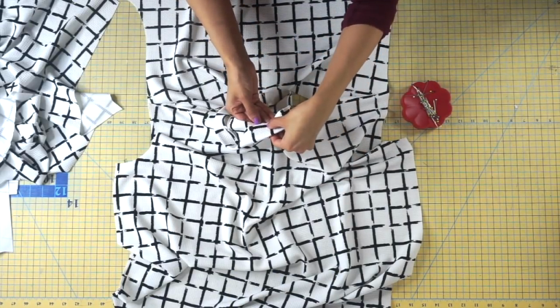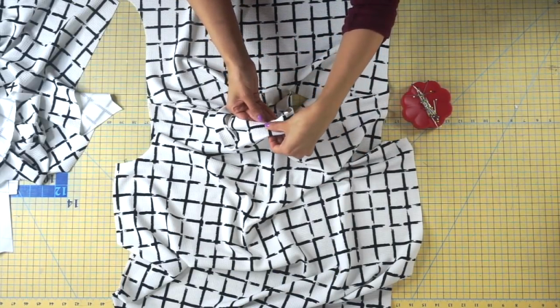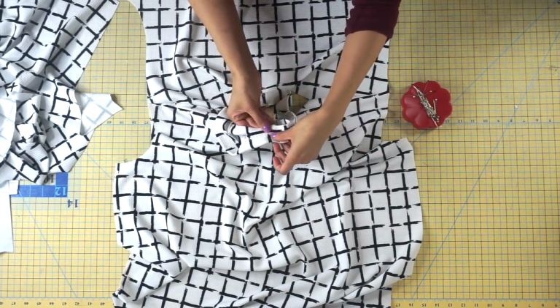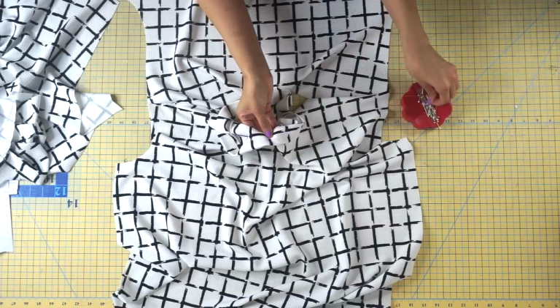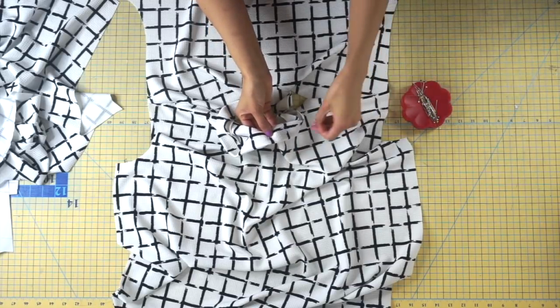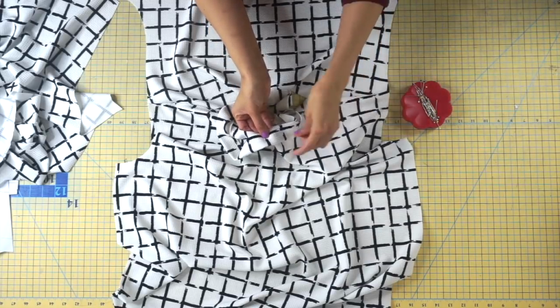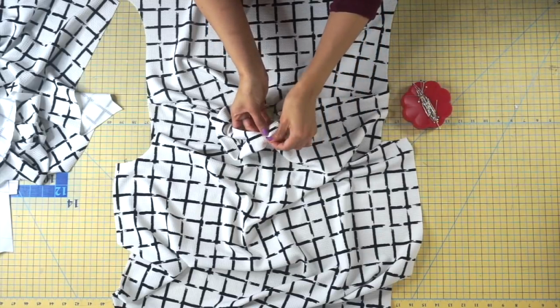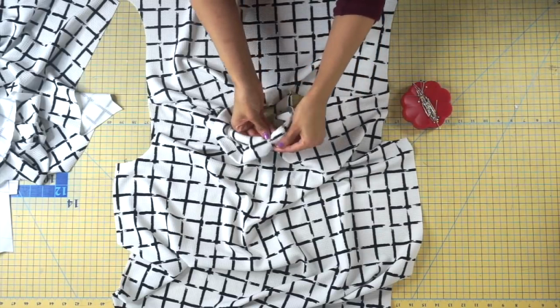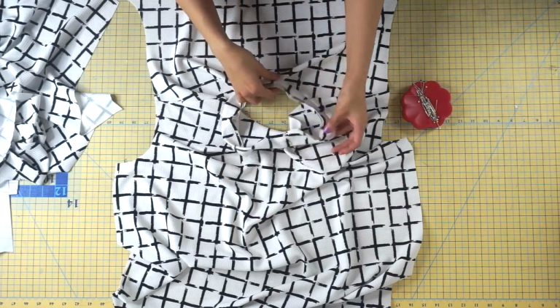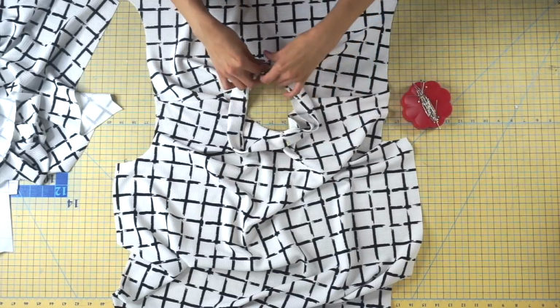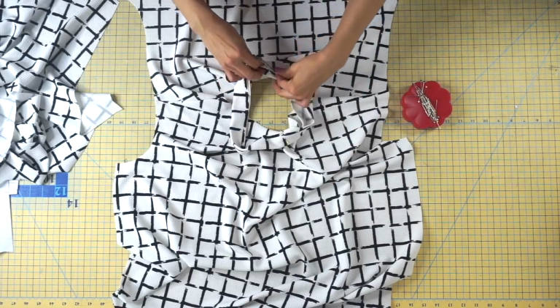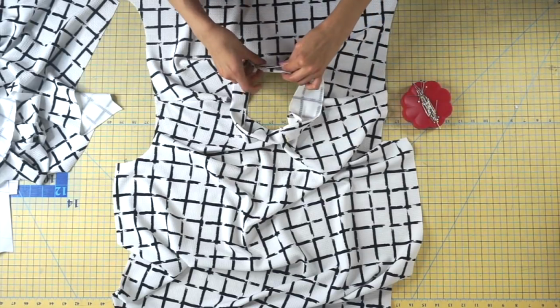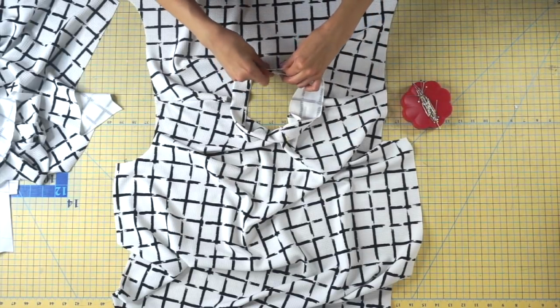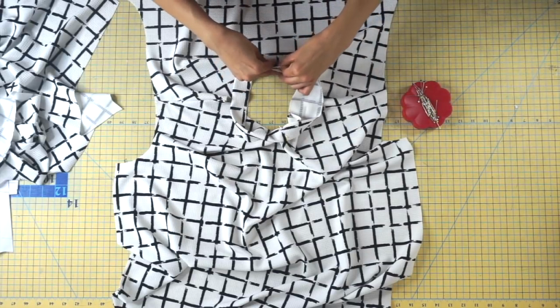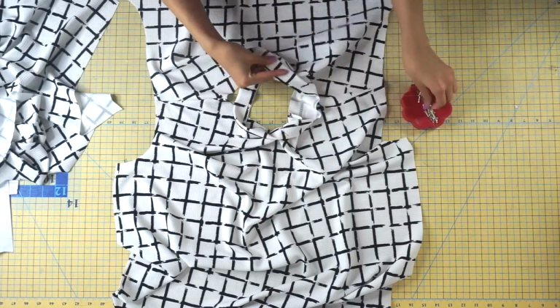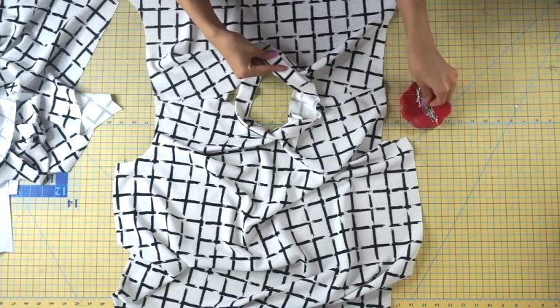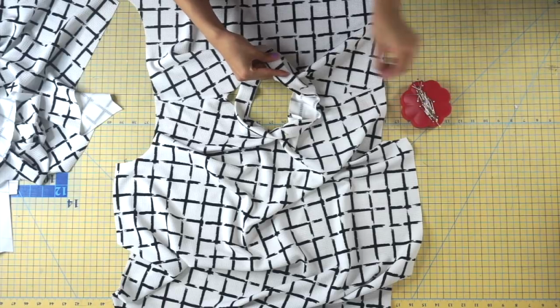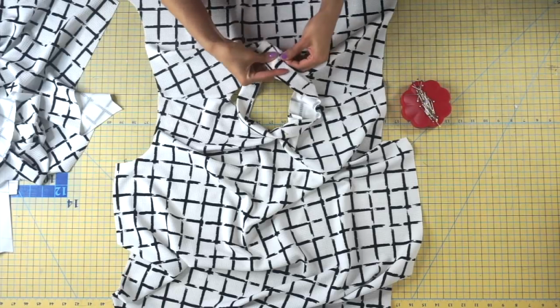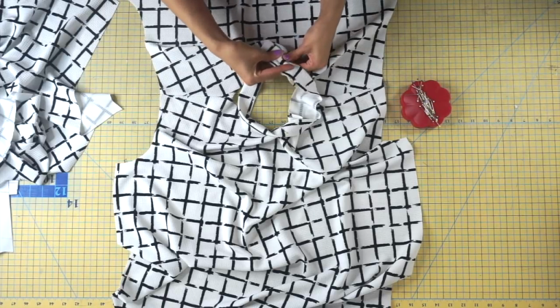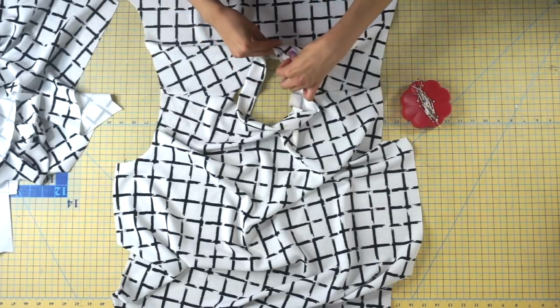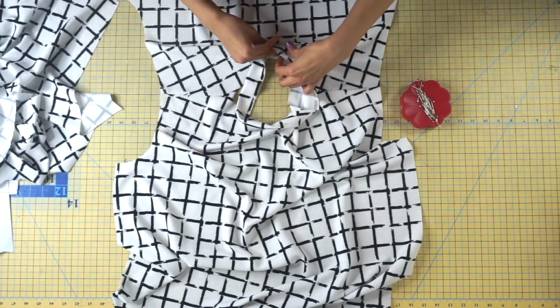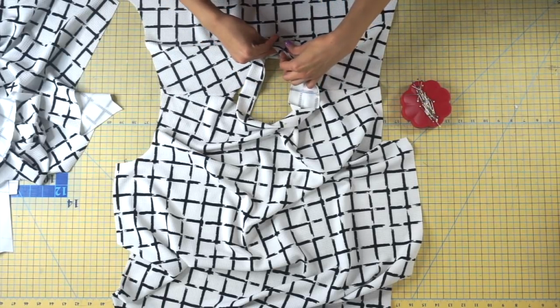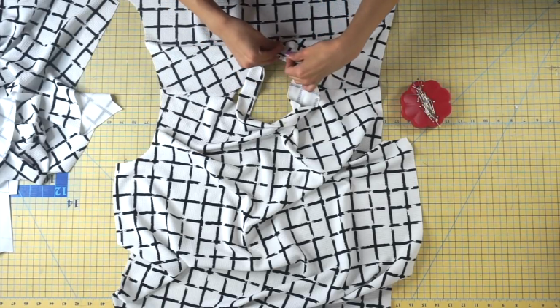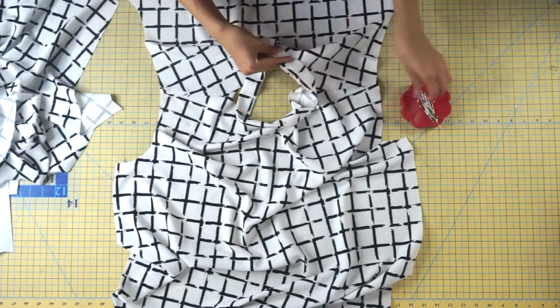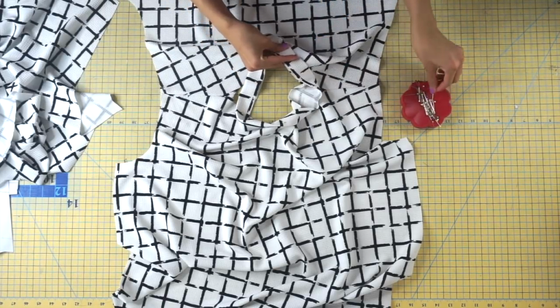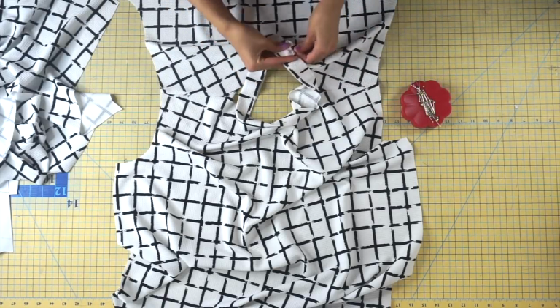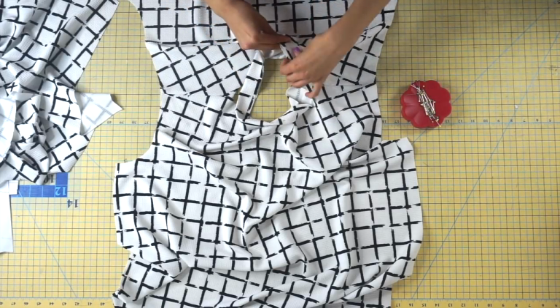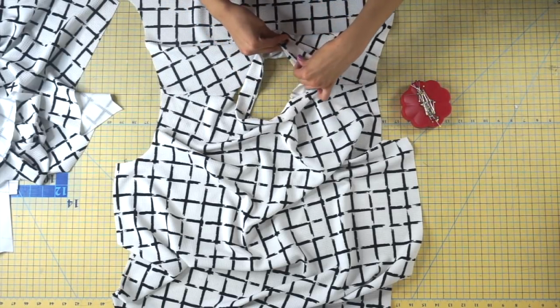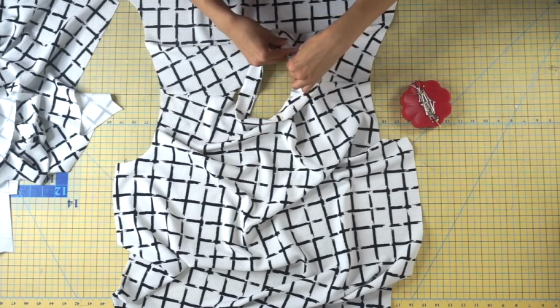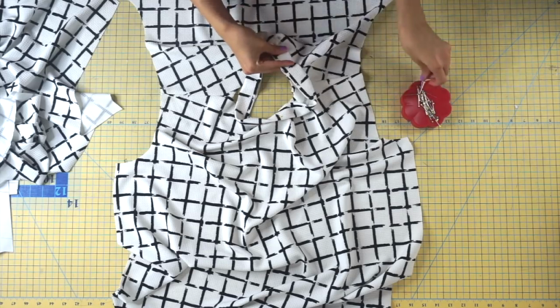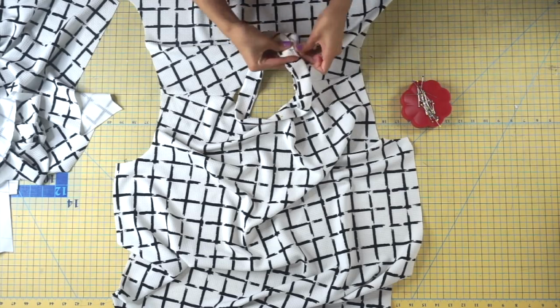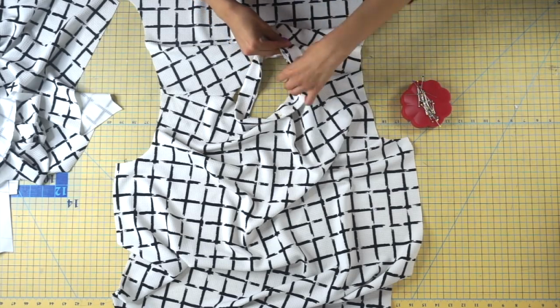We're going to attach our neckband piece to the neckline. Grab the seam of the neckband and place it to the center back notch, then place the center front of the neckband to the center front notch. Continue pinning across your entire neckline using as many pins as you need.